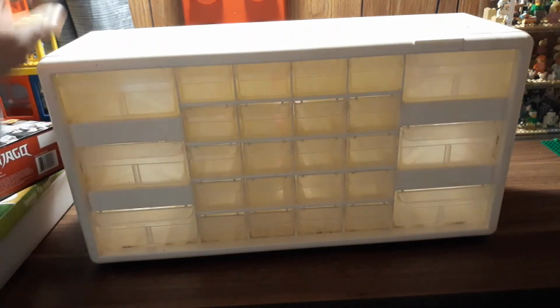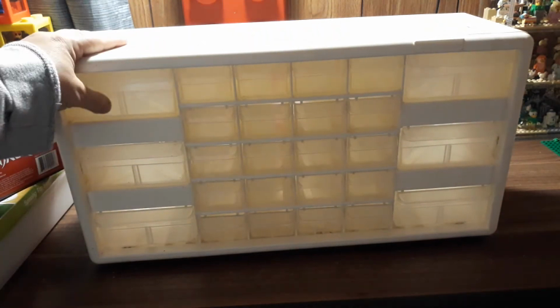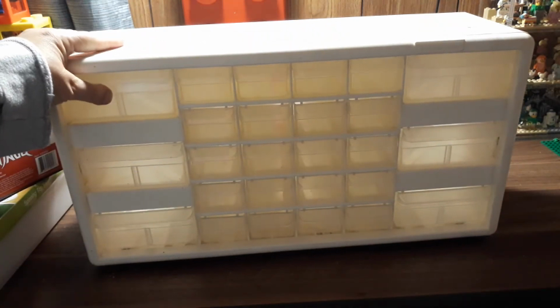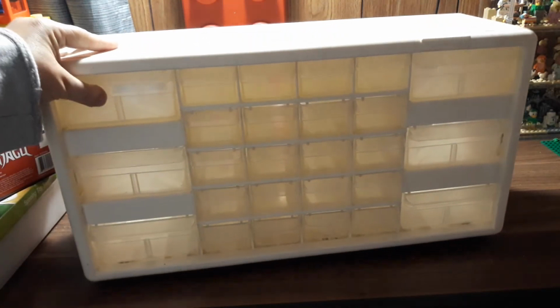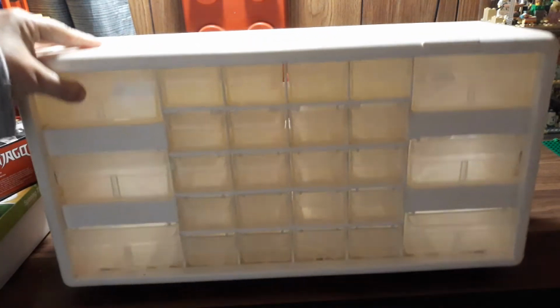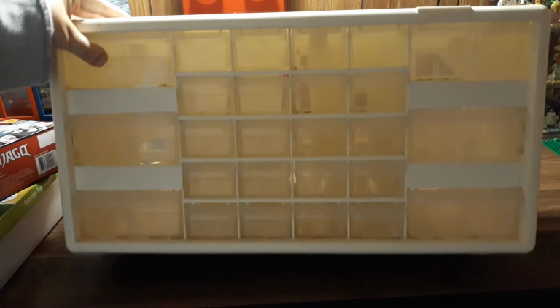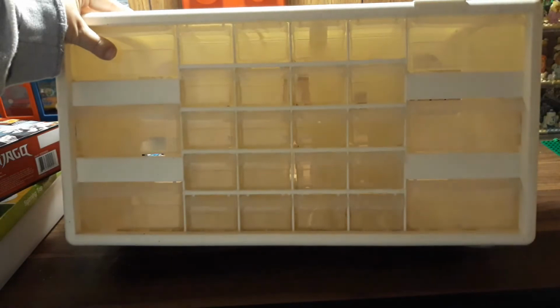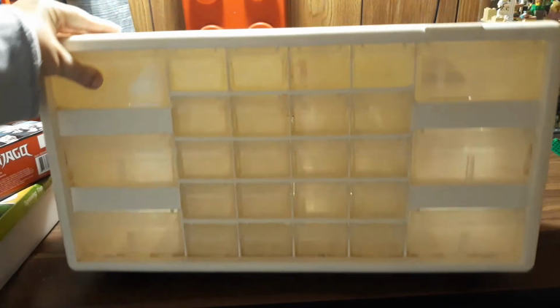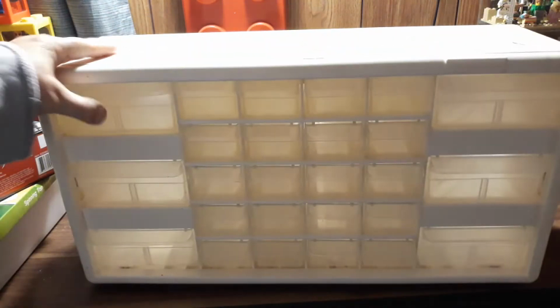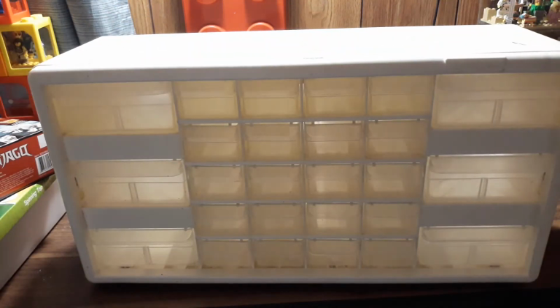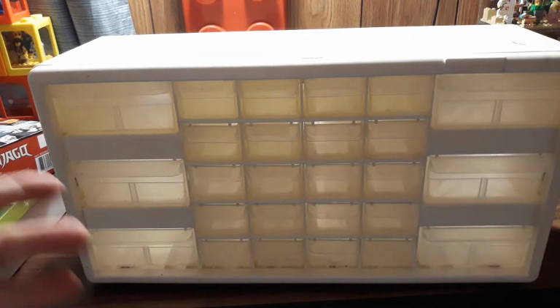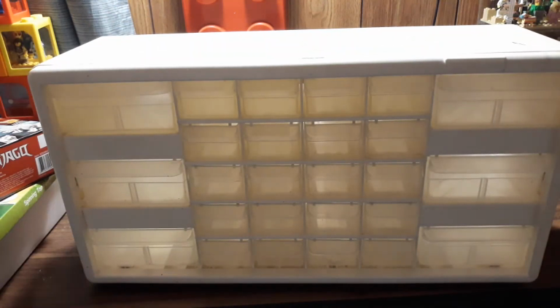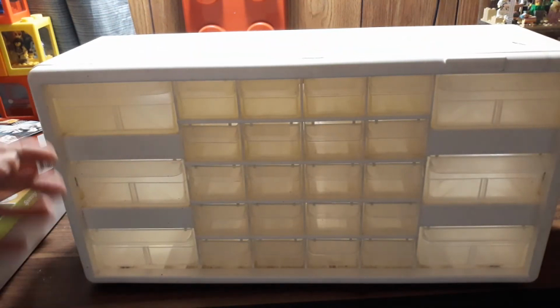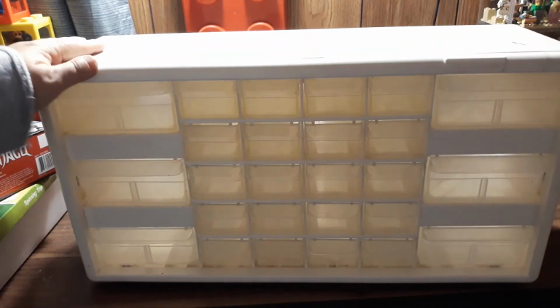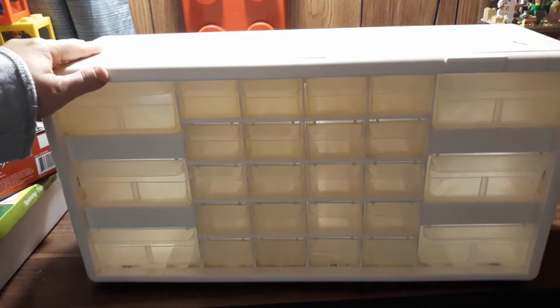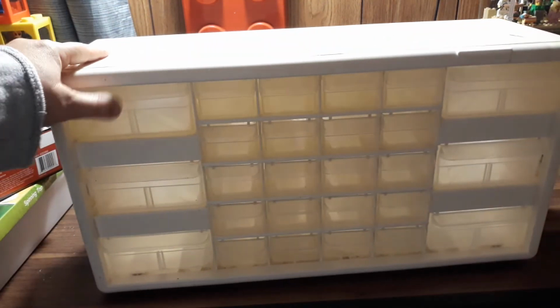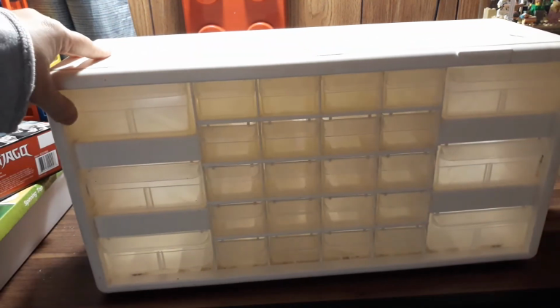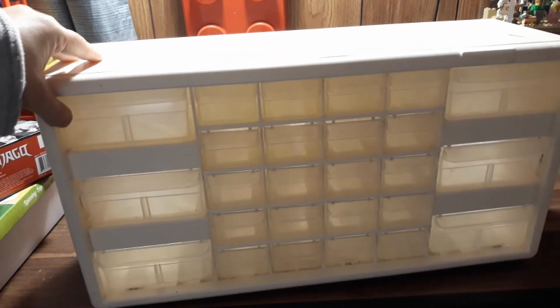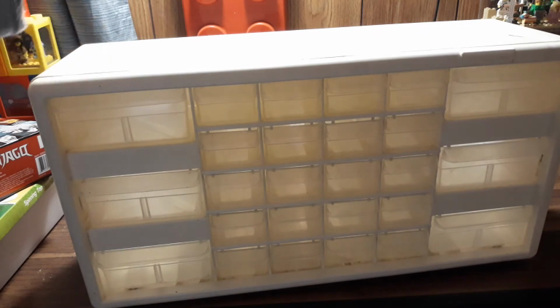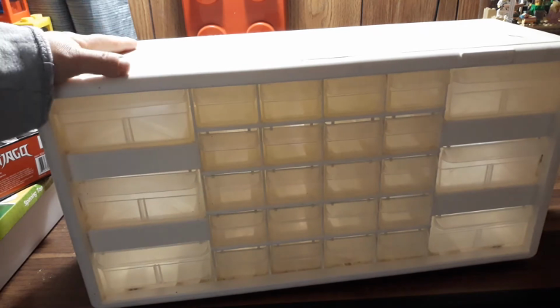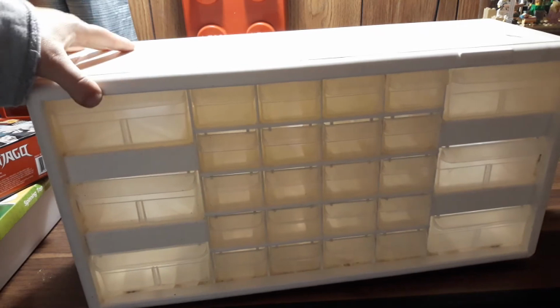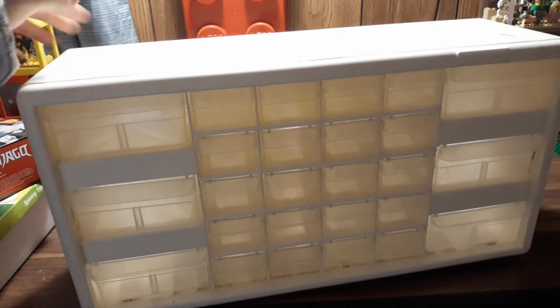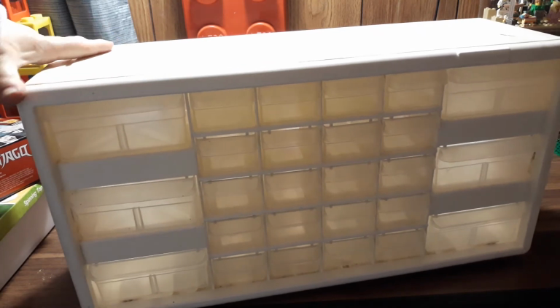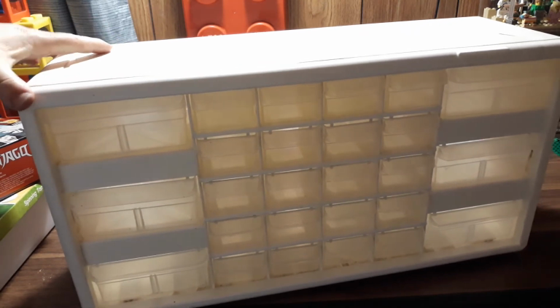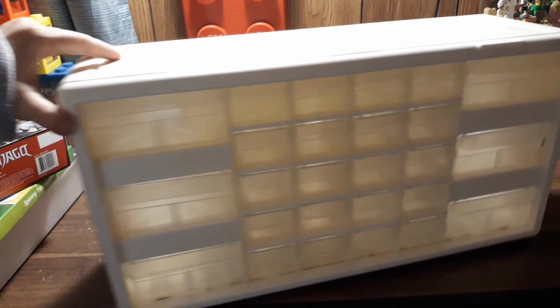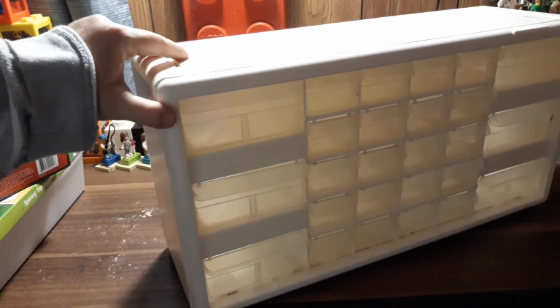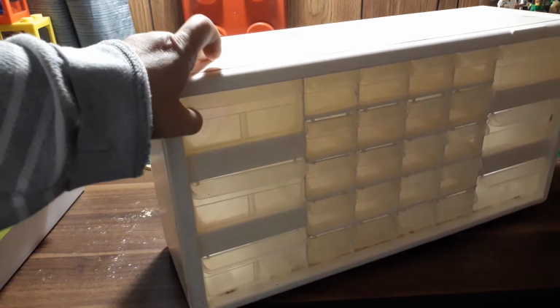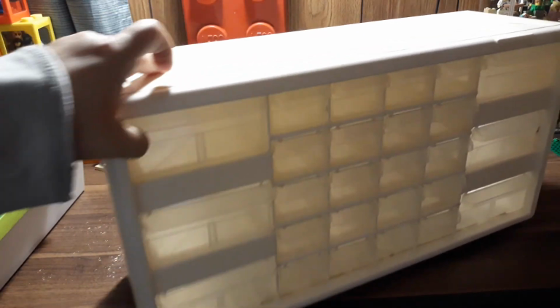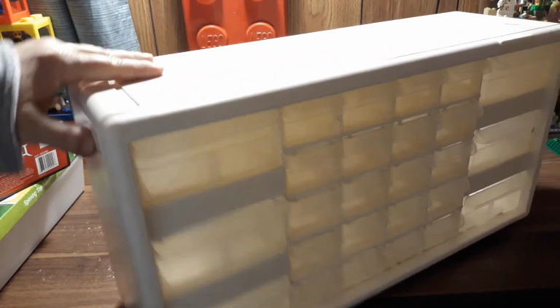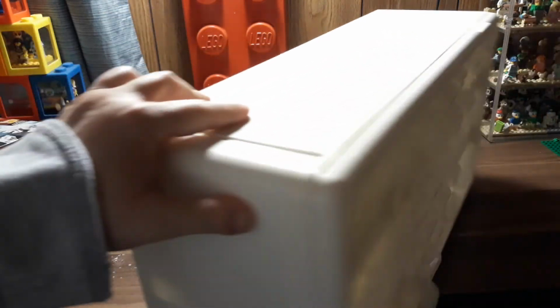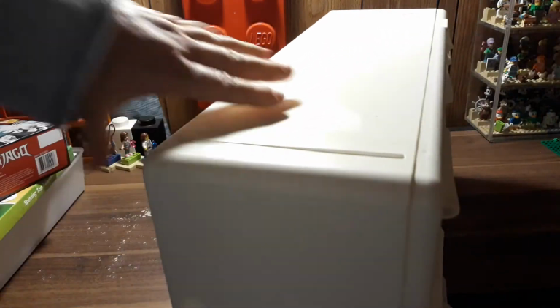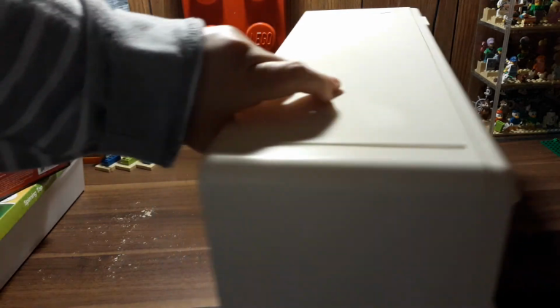I thought it did not come with dividers. The people who had it said it didn't come with dividers, which I'm actually very surprised about, because this thing still has a sticker on it for $24.99, which I think is kind of funny.